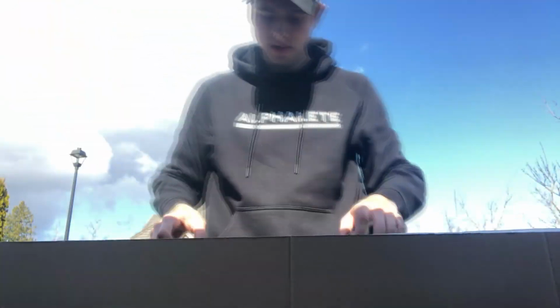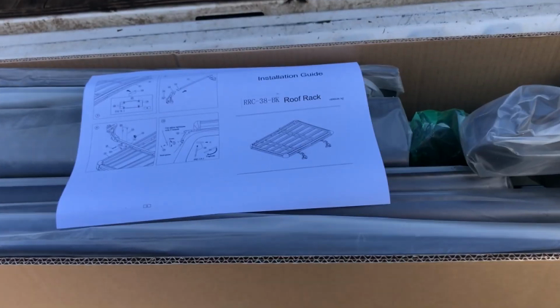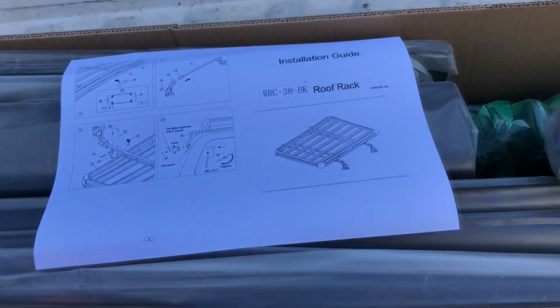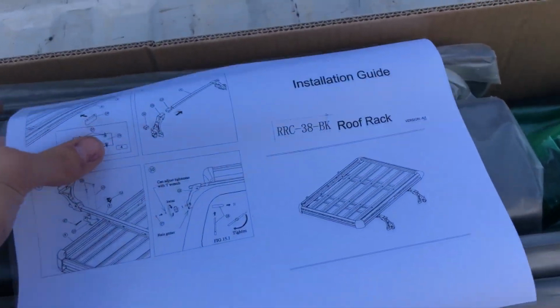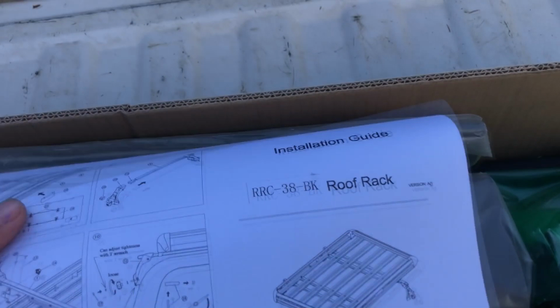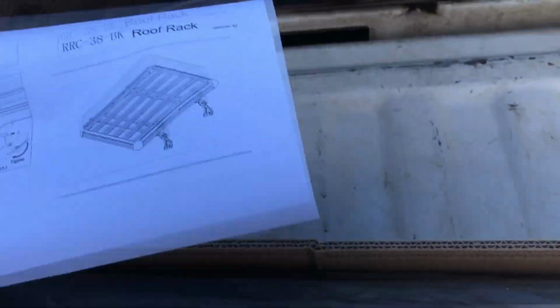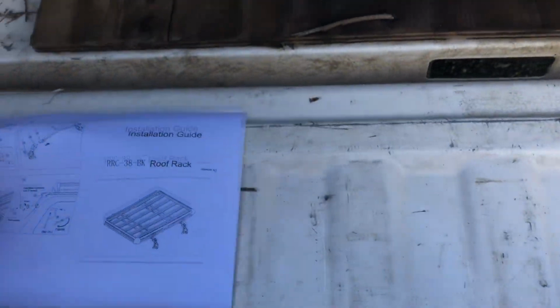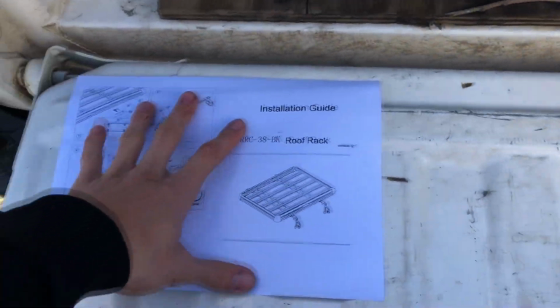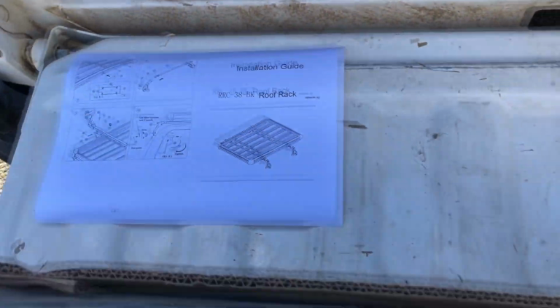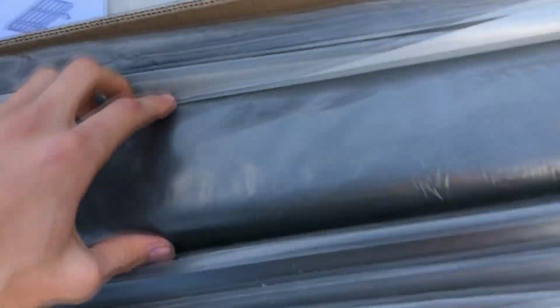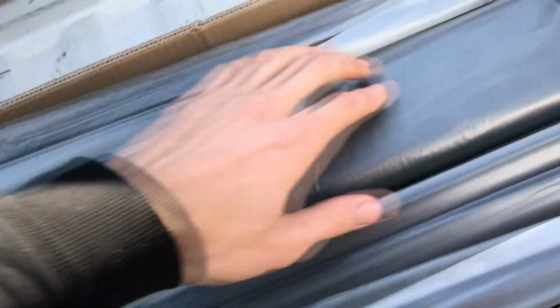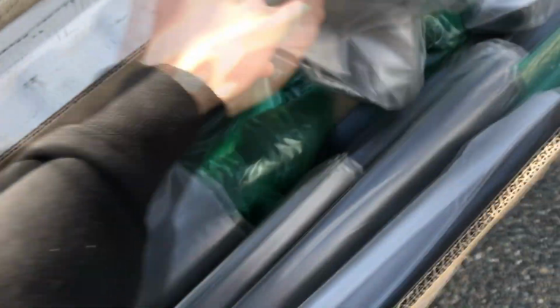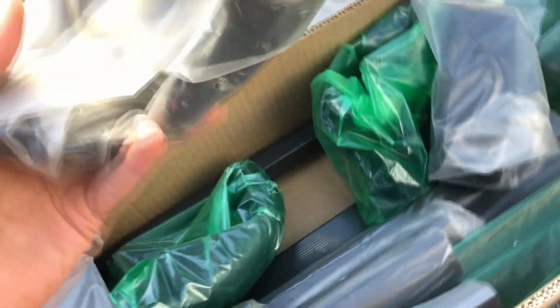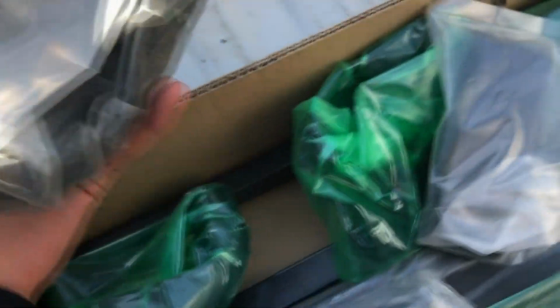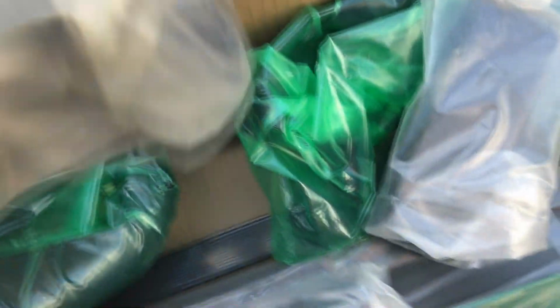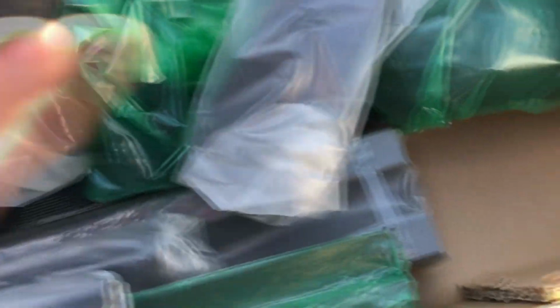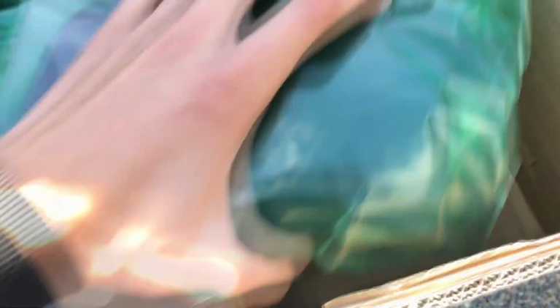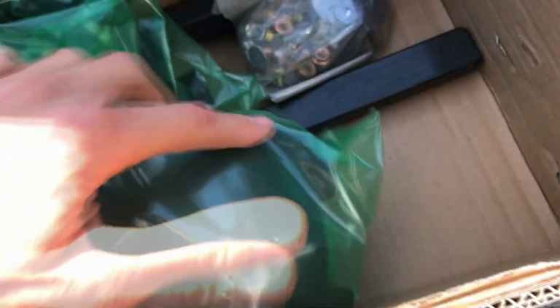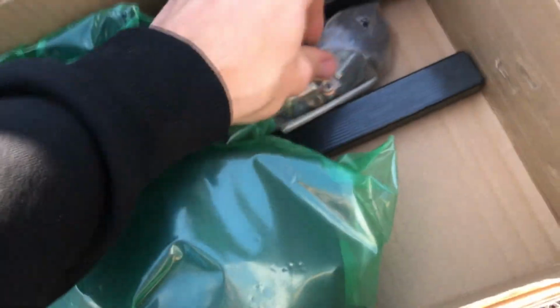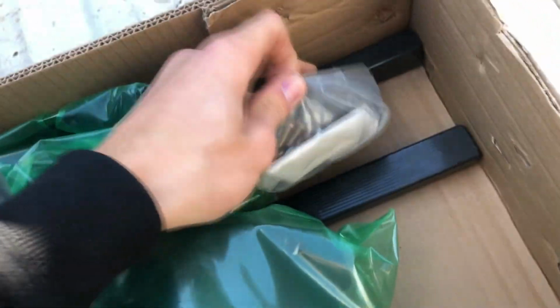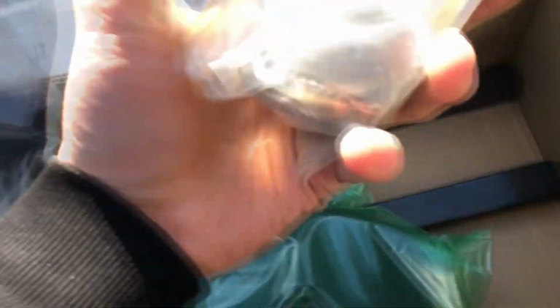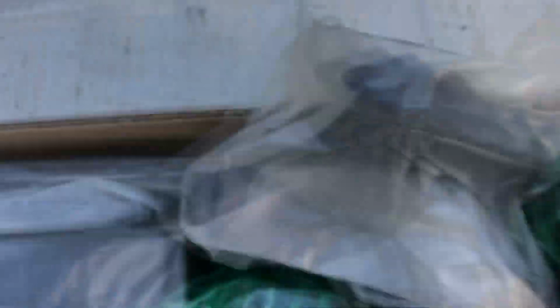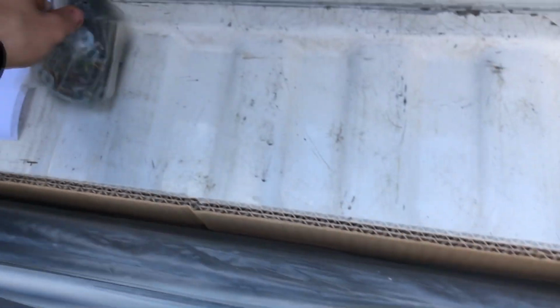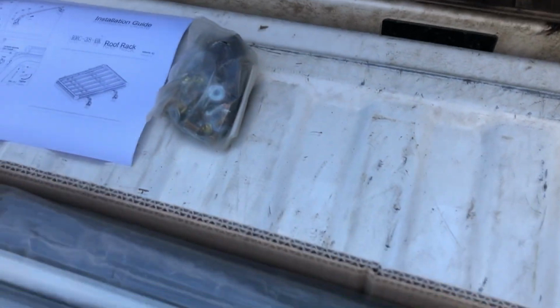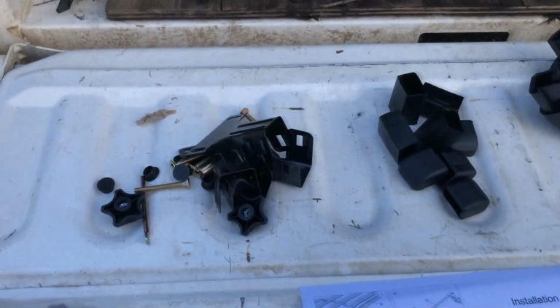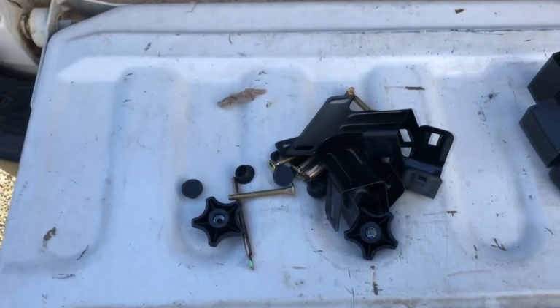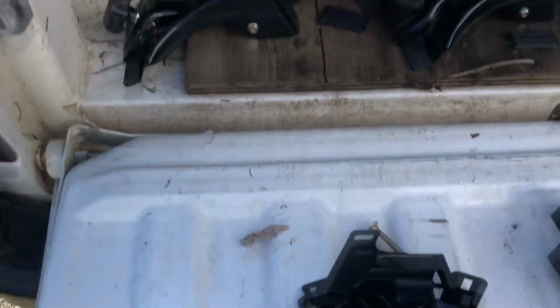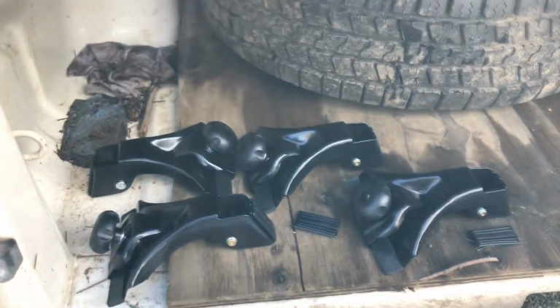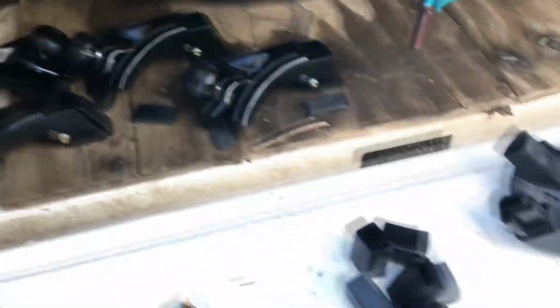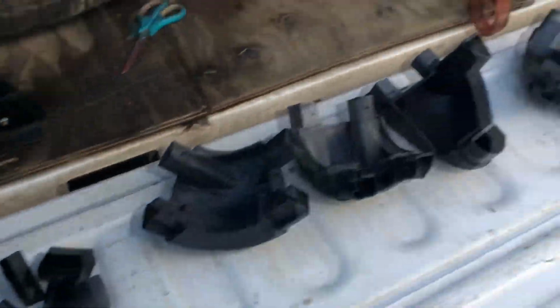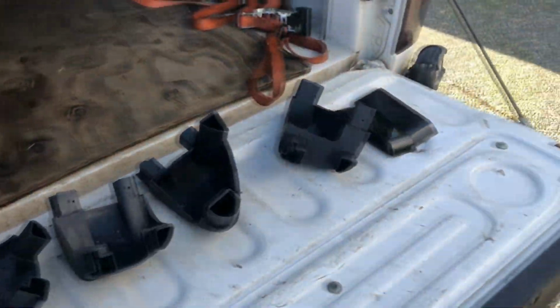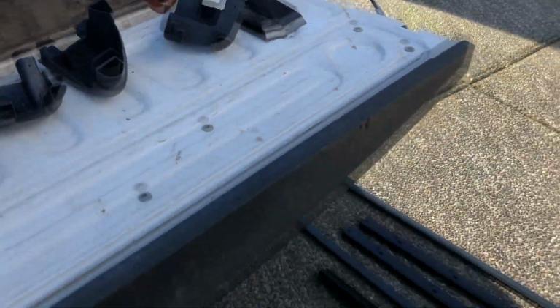All right, so we opened the box, we got our instructions — probably need those. Here's our hardware, and here is the roof rack in all its freaking glory.